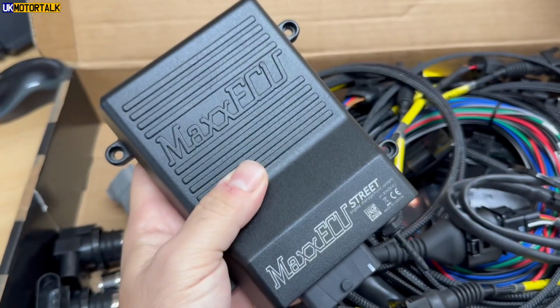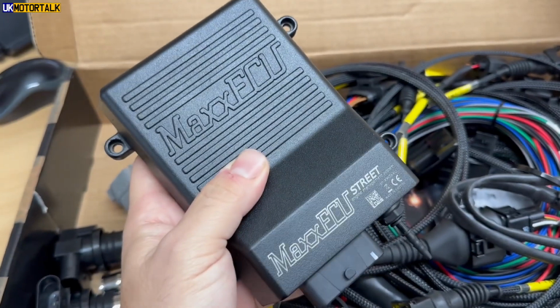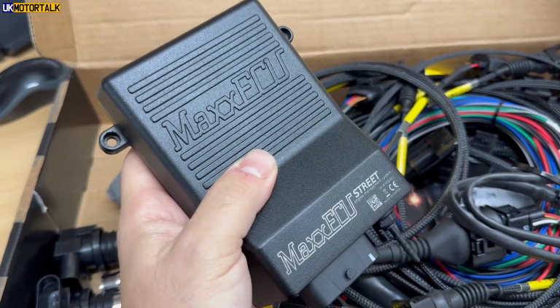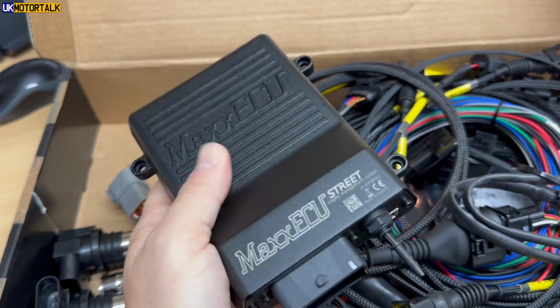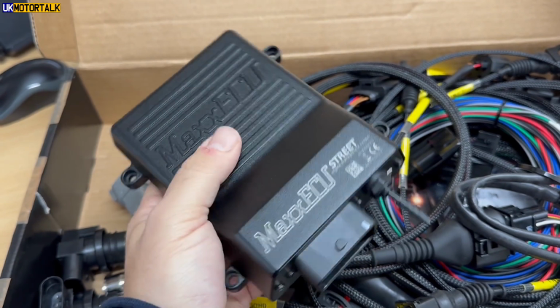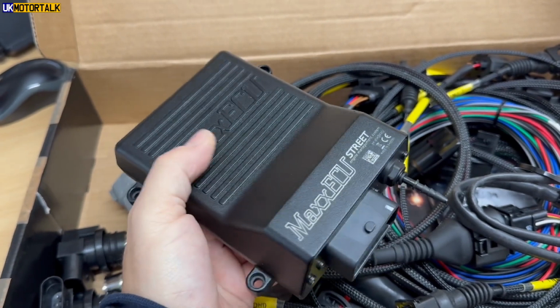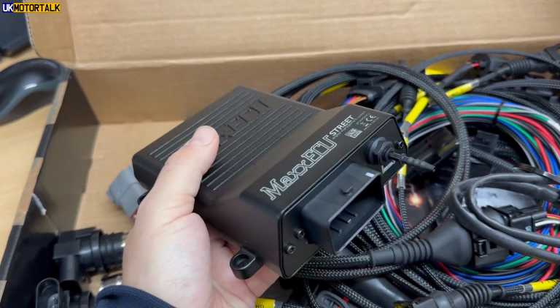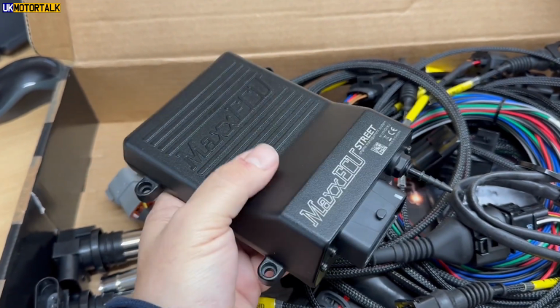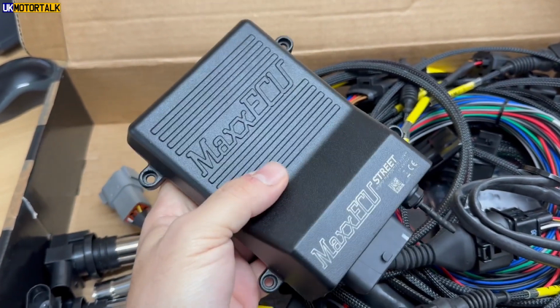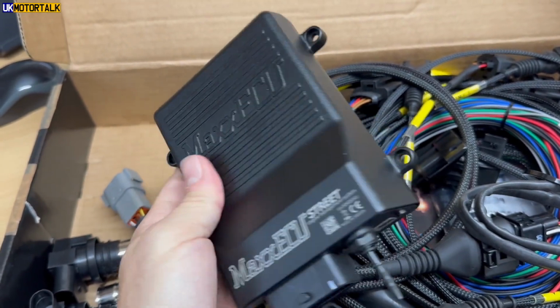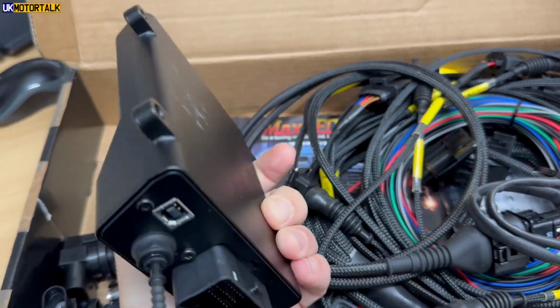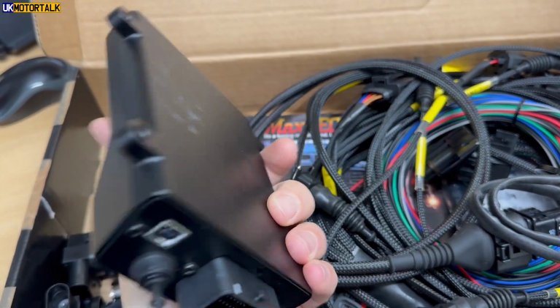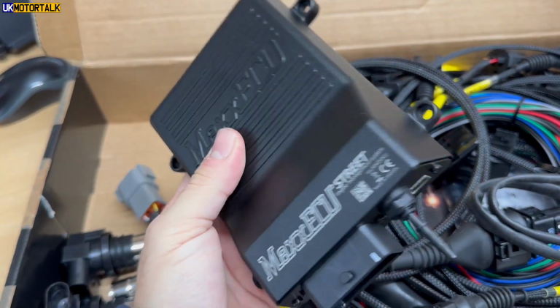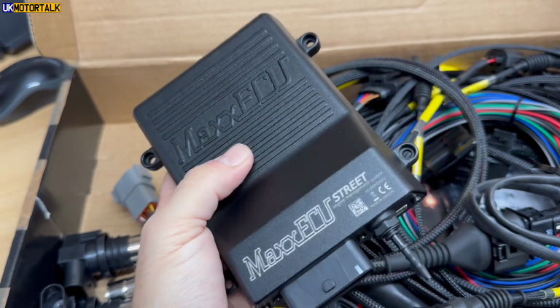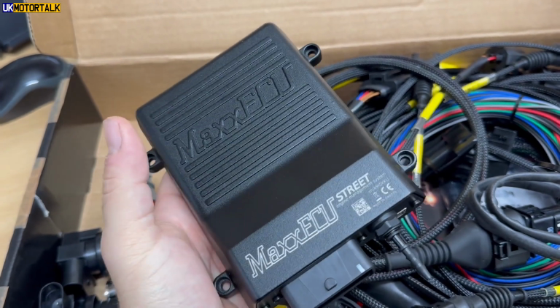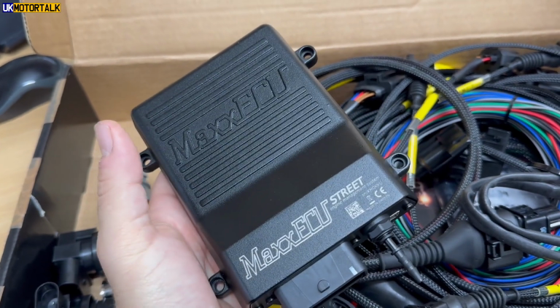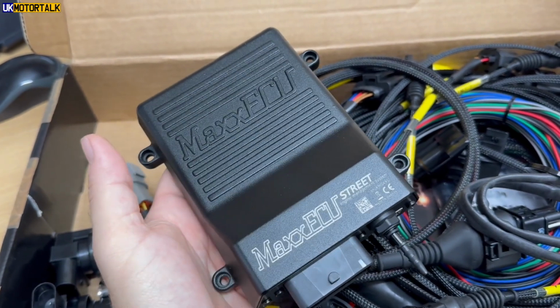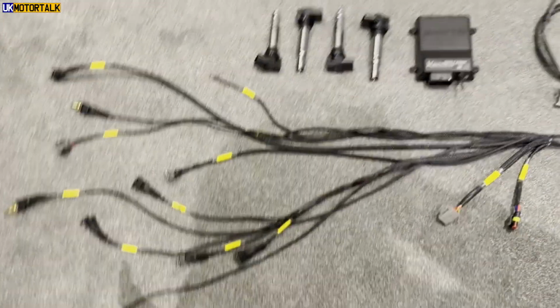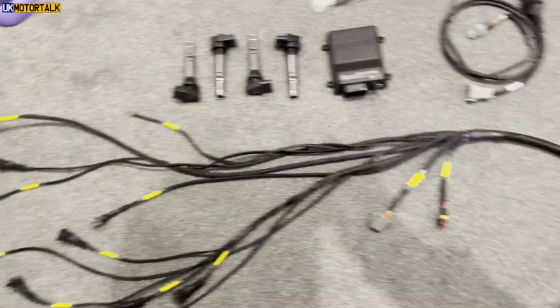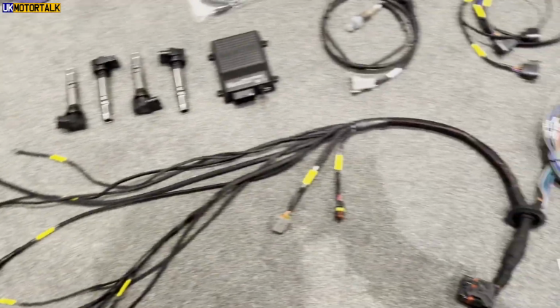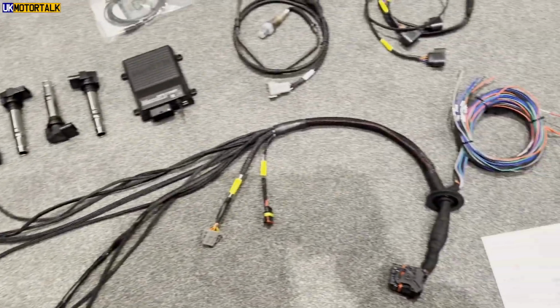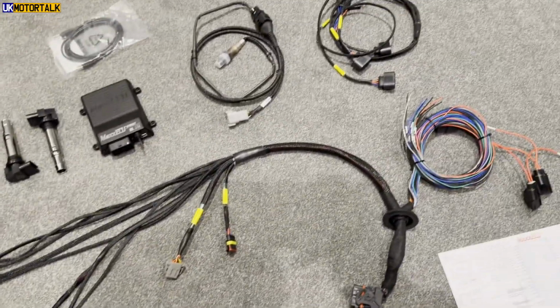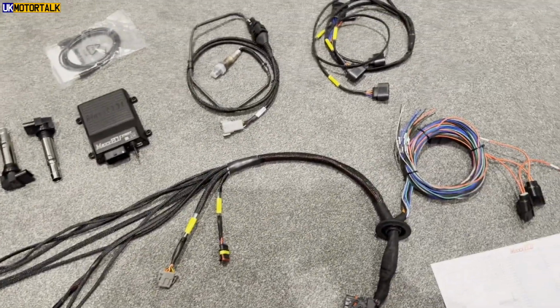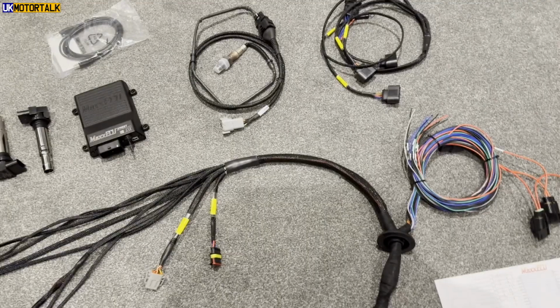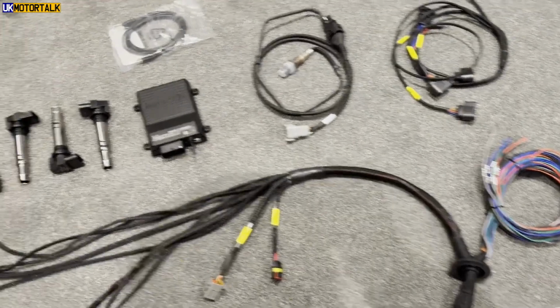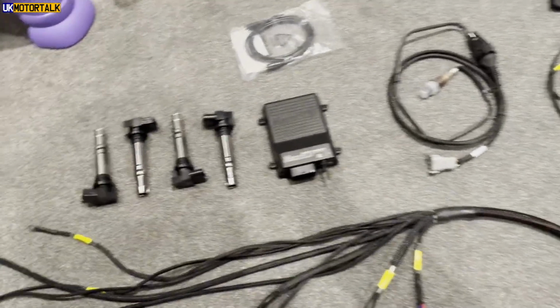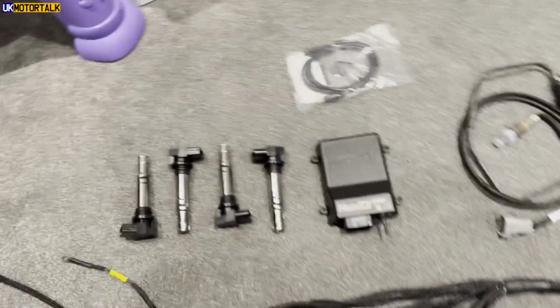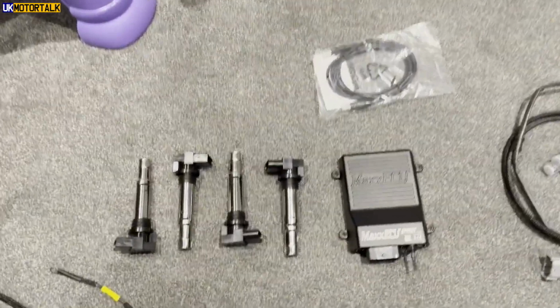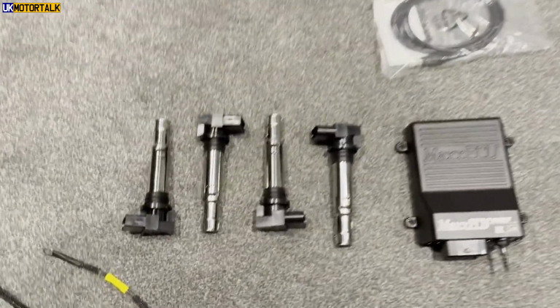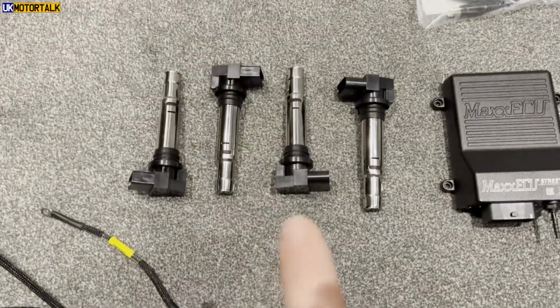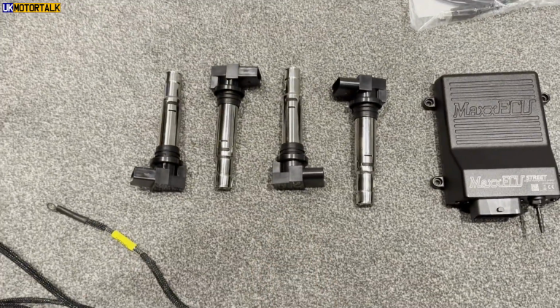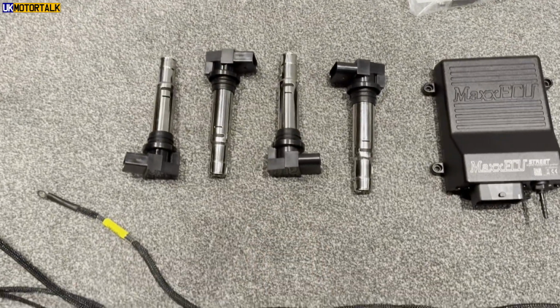Their support was very good and they were very helpful, and I certainly would have considered it more if I'd been closer to a mapper. Nevertheless — Max ECU Street. This is a bit more advanced than I originally looked at, the Mini, and there's a nice metal casing on this one. This is the ECU and this is the first time I've actually pulled this box out. I've laid it out on the floor just so I can talk this through with you so you can see what we have here.